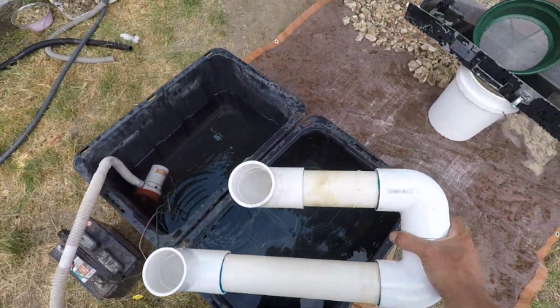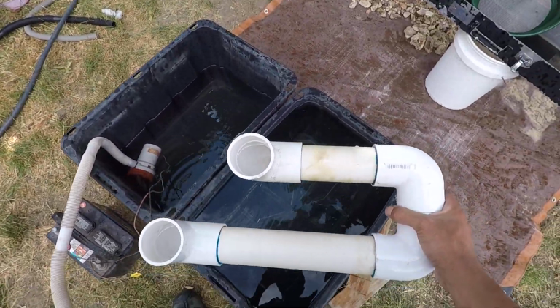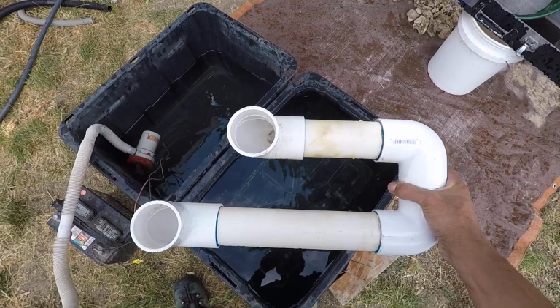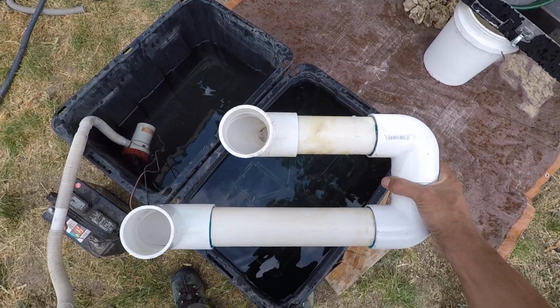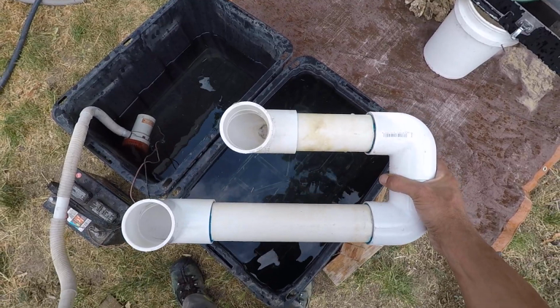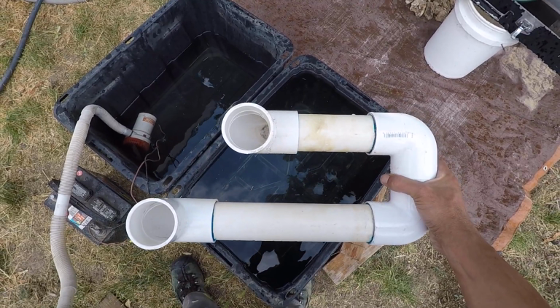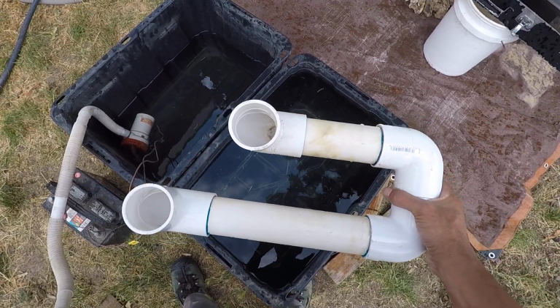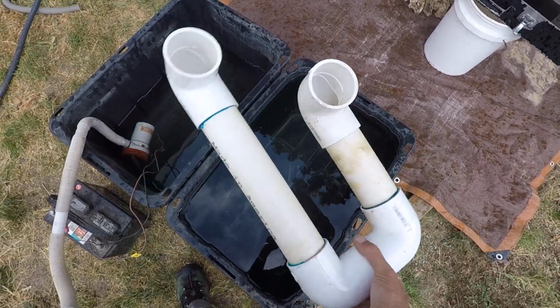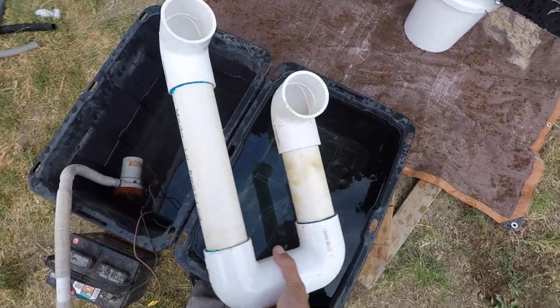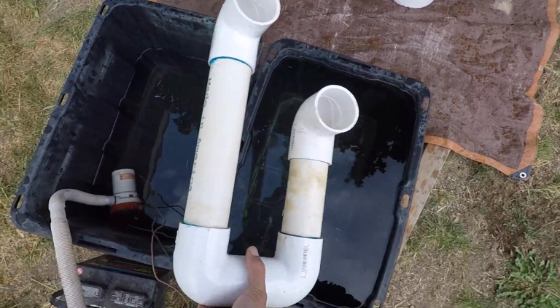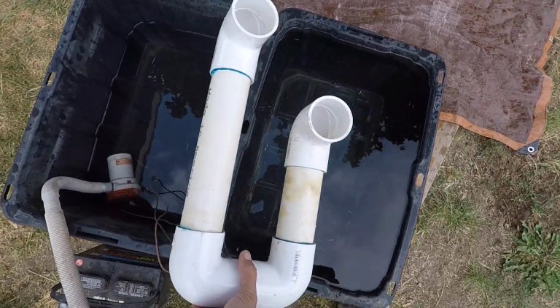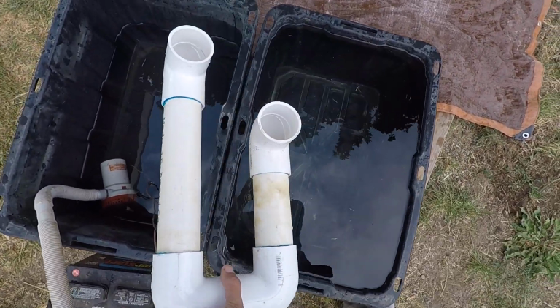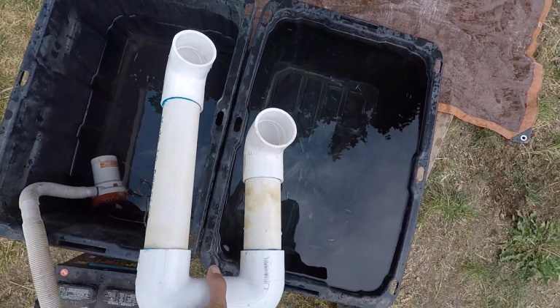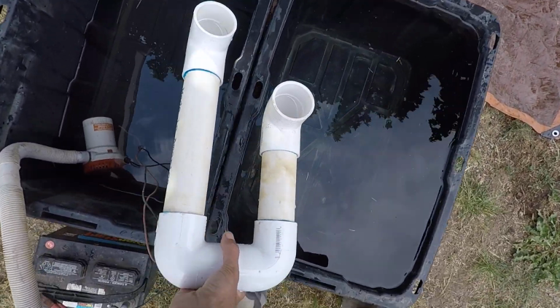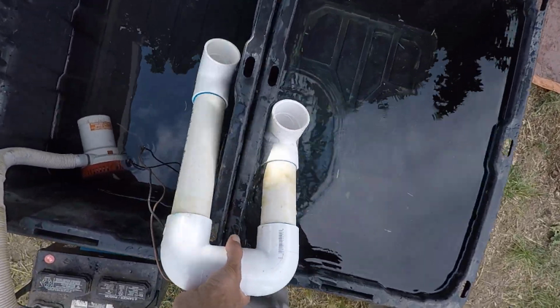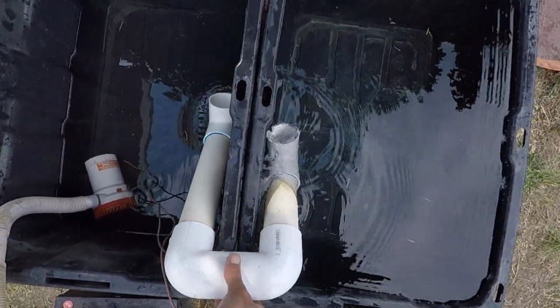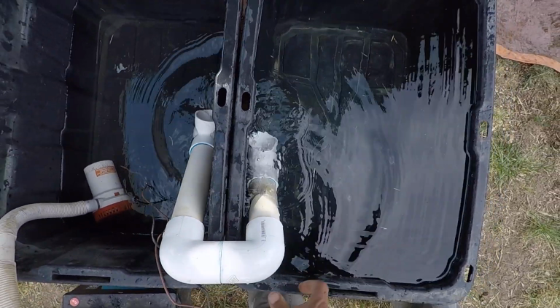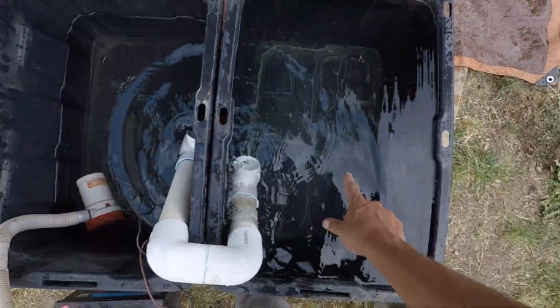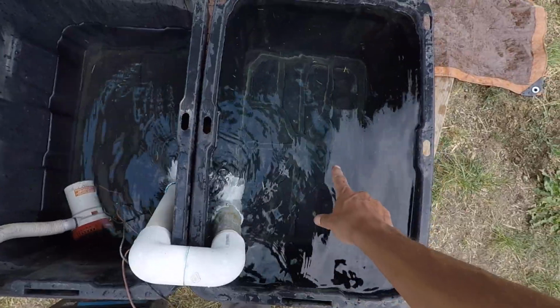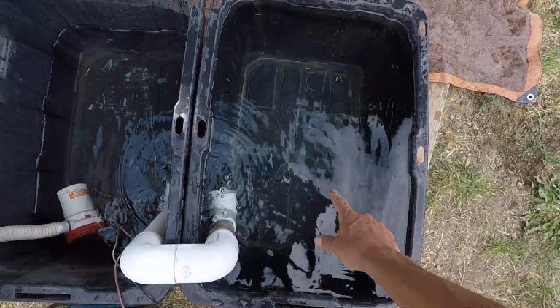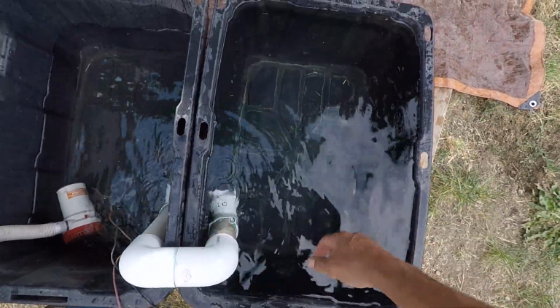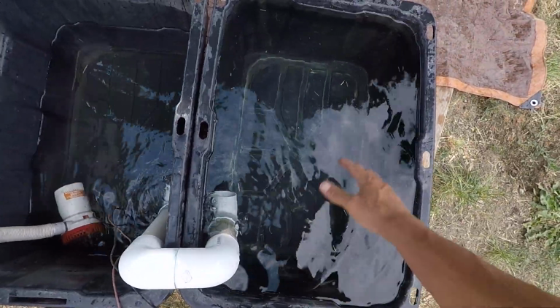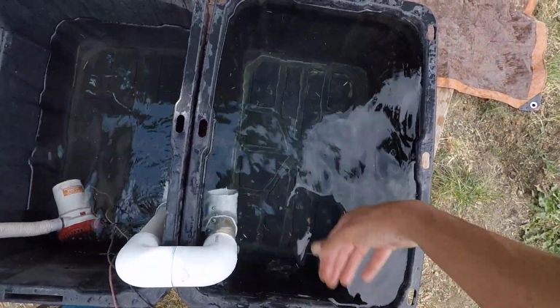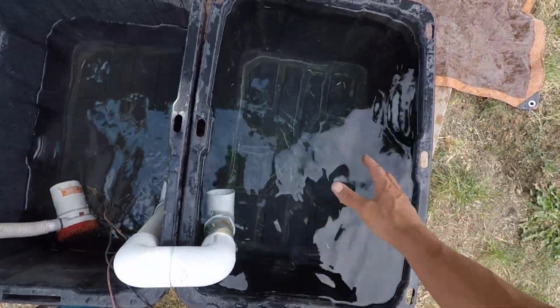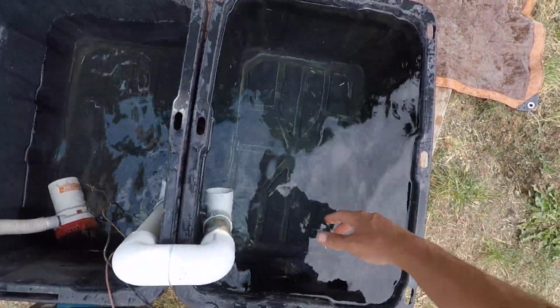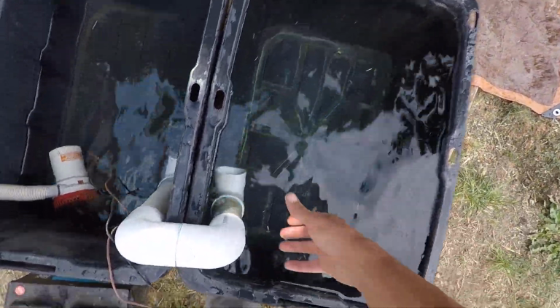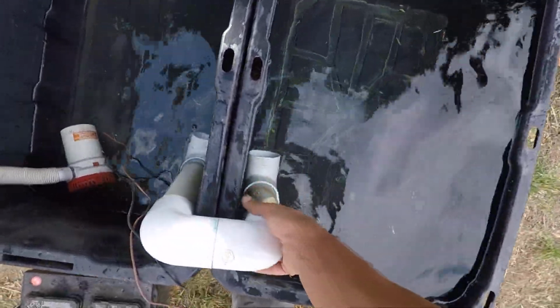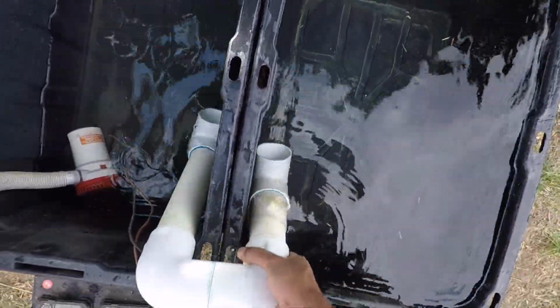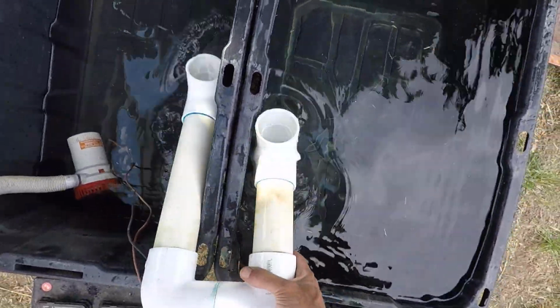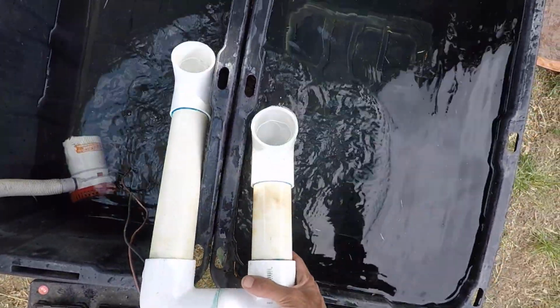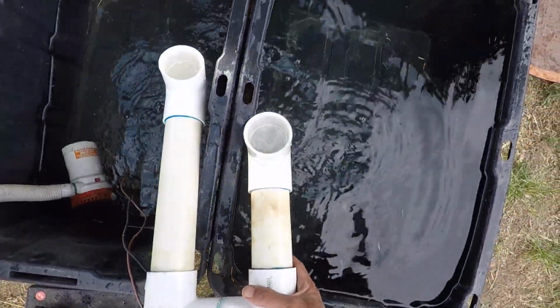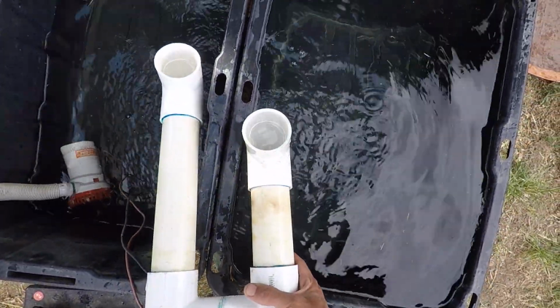Mine — you'll notice one end is shorter — that's because it goes in the totes like this. This tote gets all the tailings and water, so I don't want it going down all the way to the bottom.